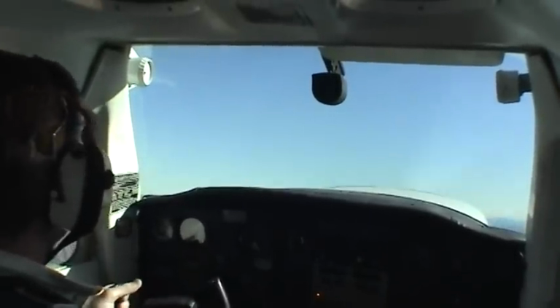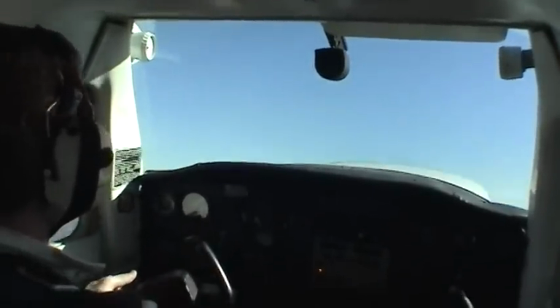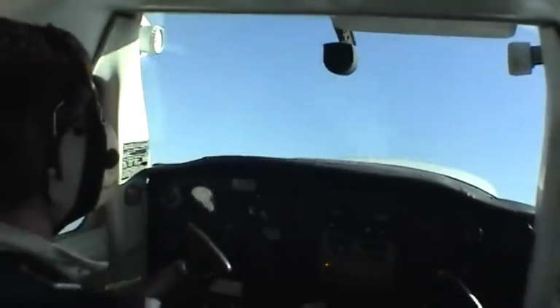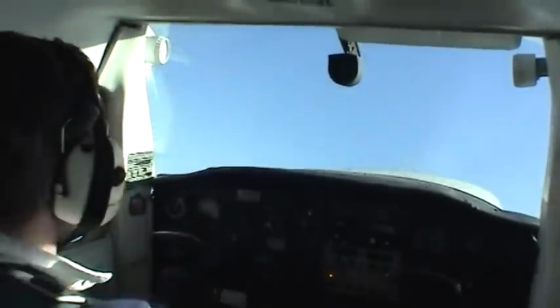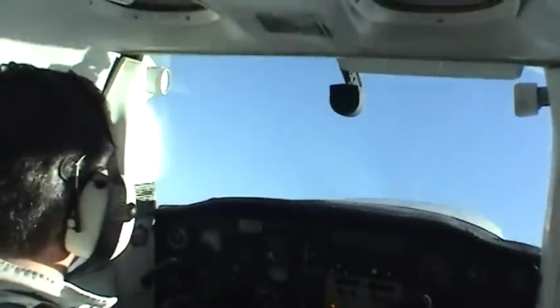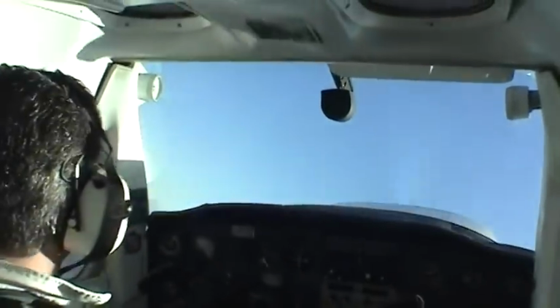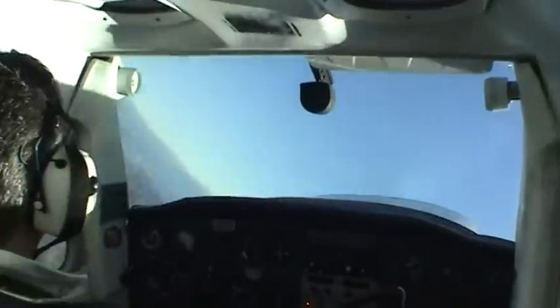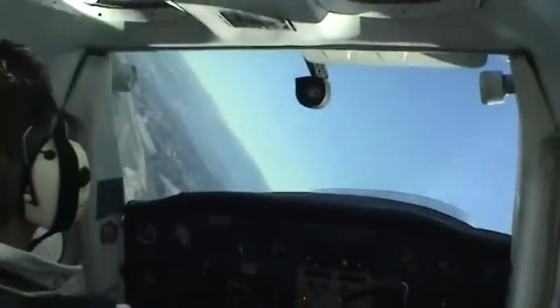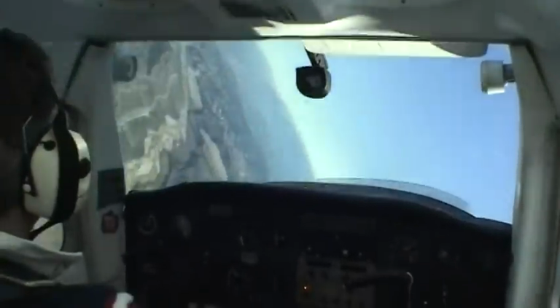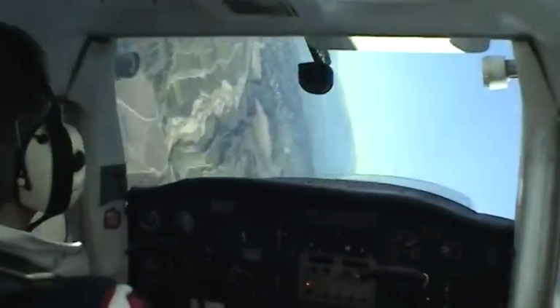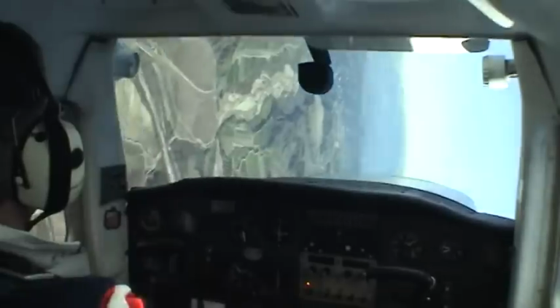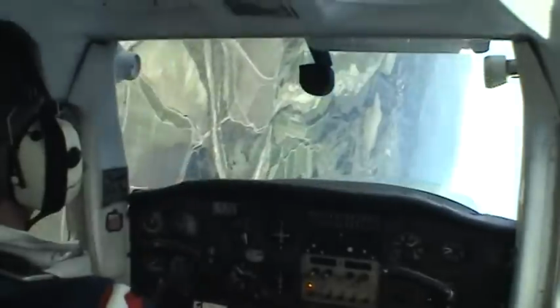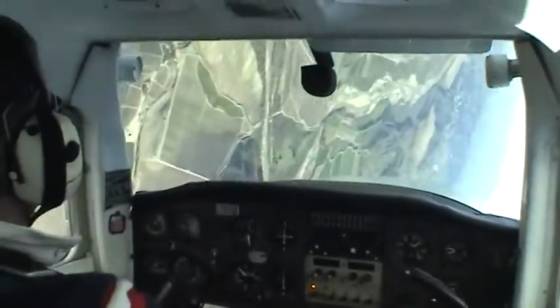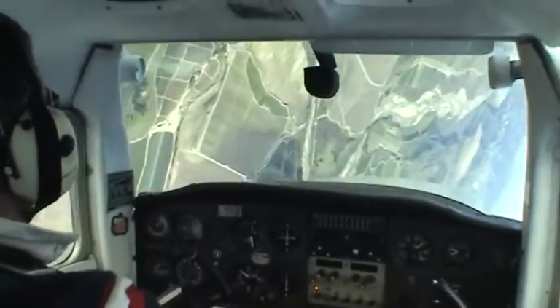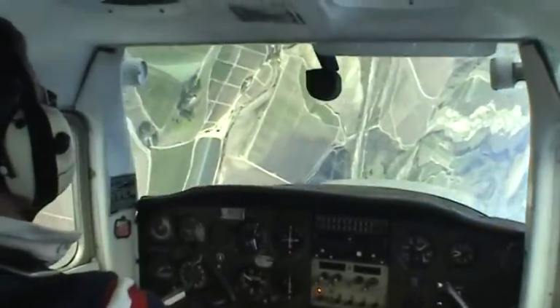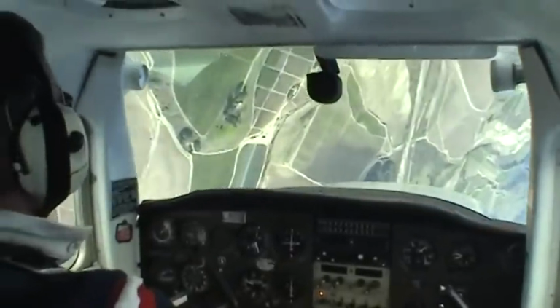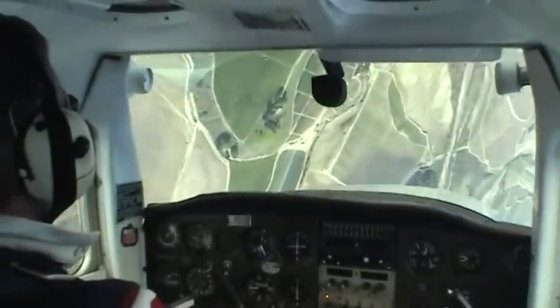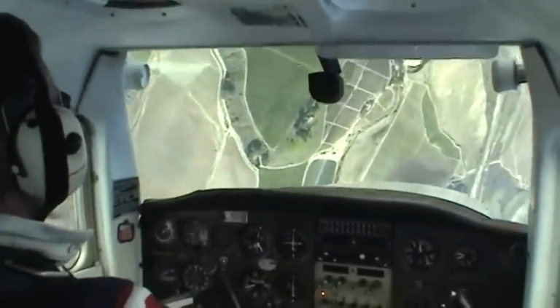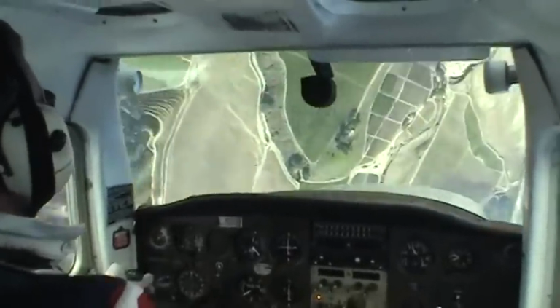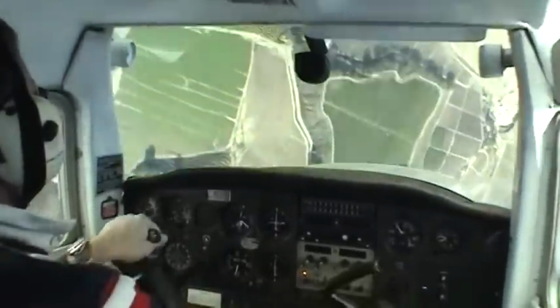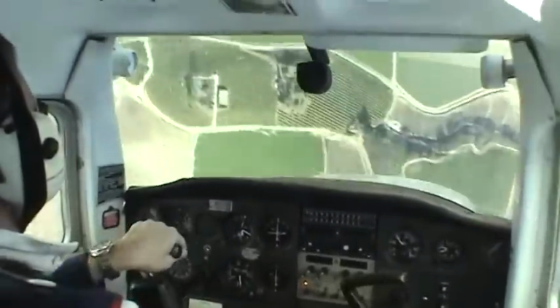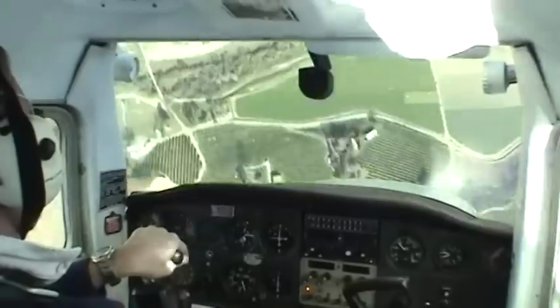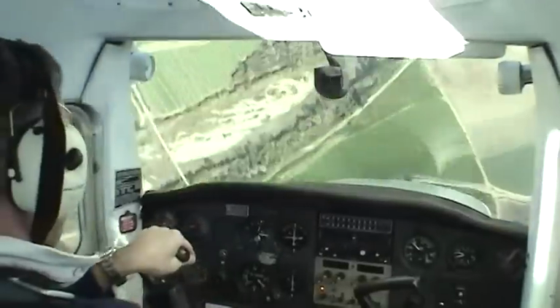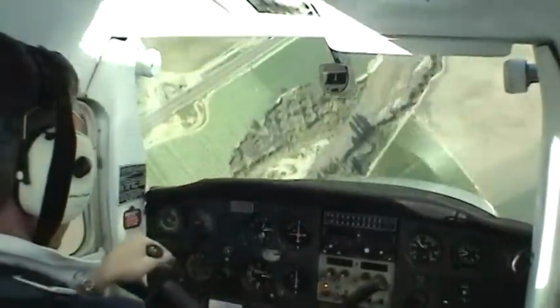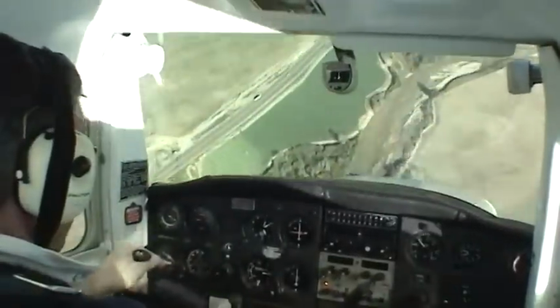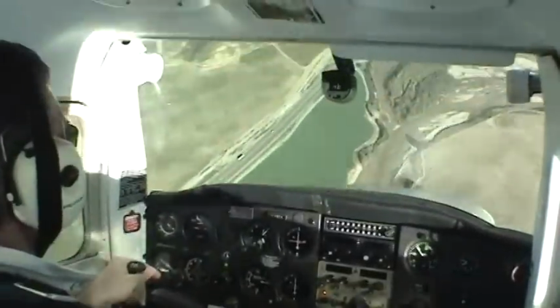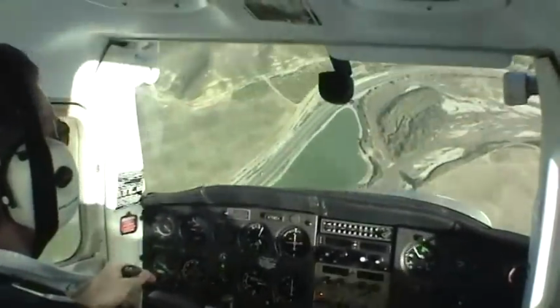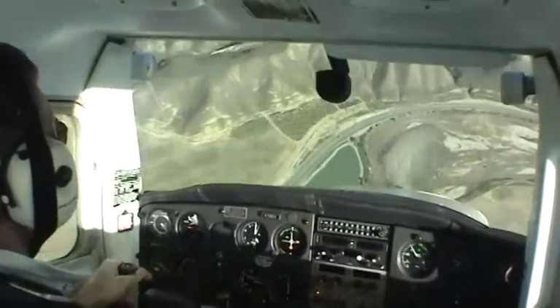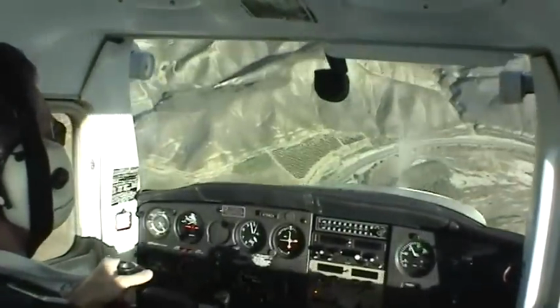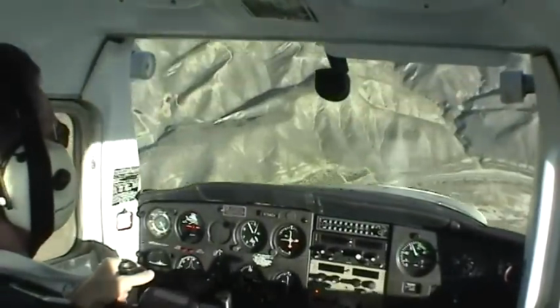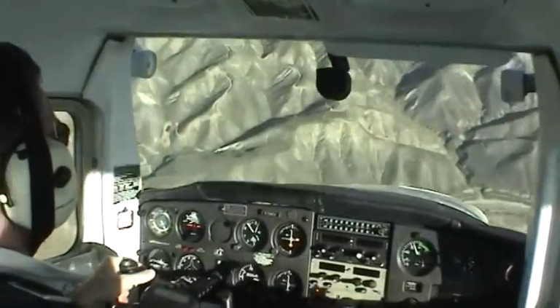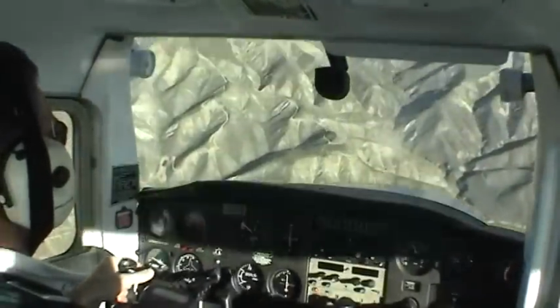Let's get the plane inverted in an unusual attitude. We find ourselves in an unusual attitude: power off, push, roll, and recover from the dive.